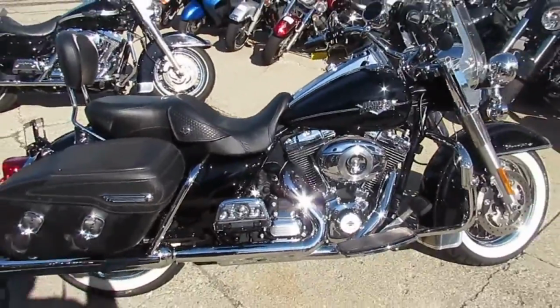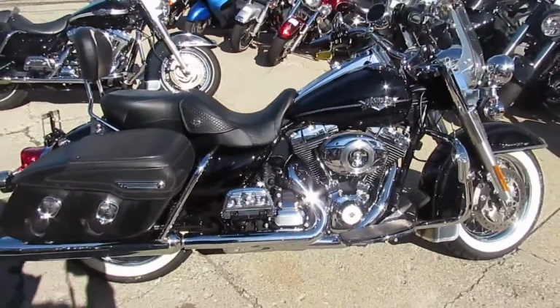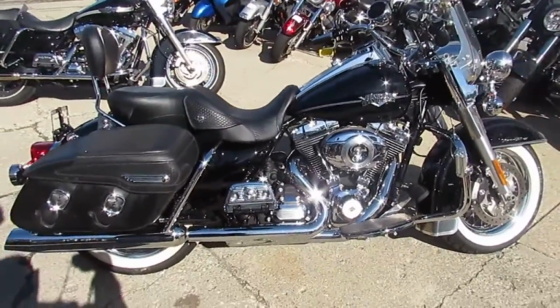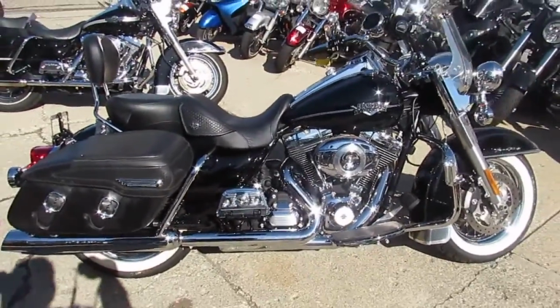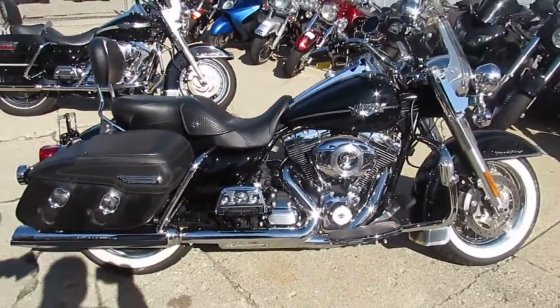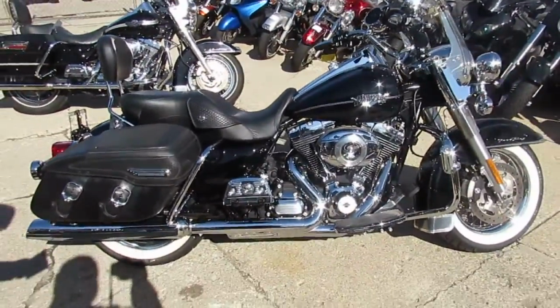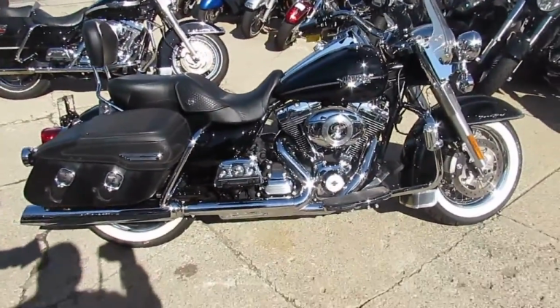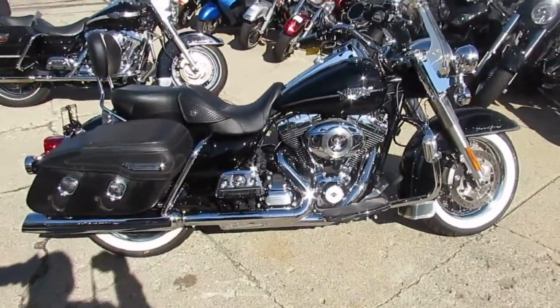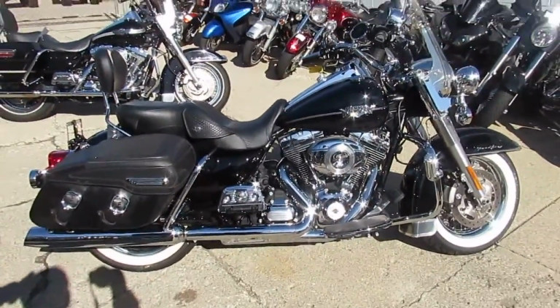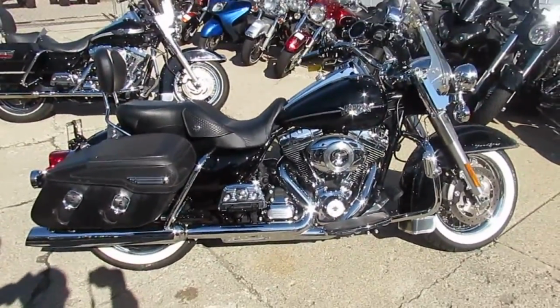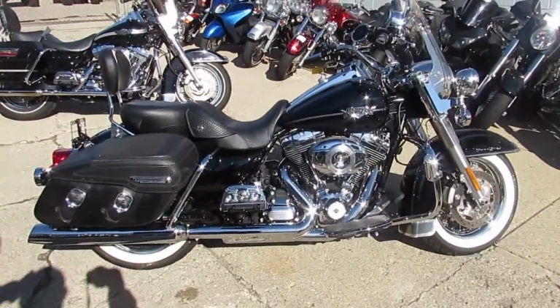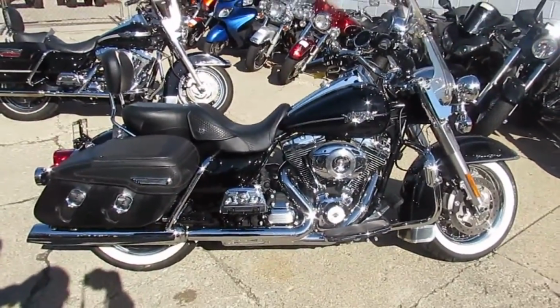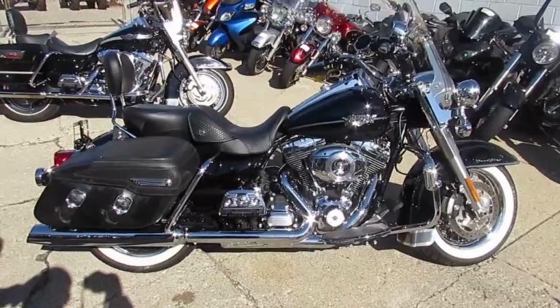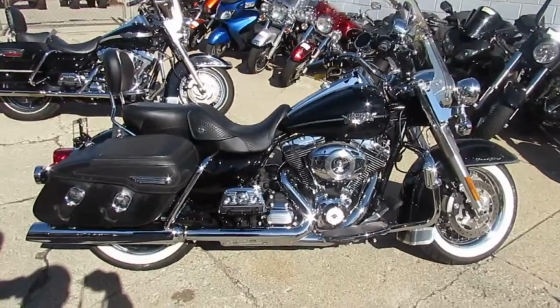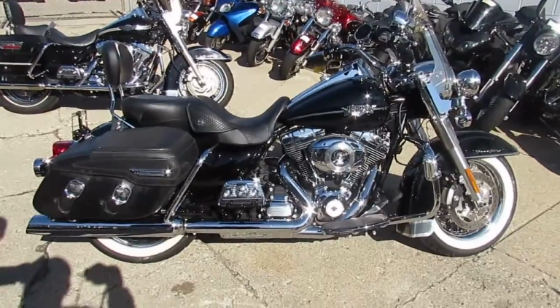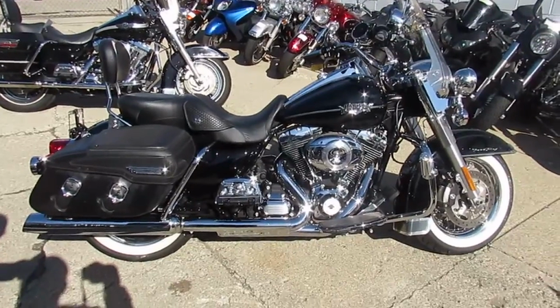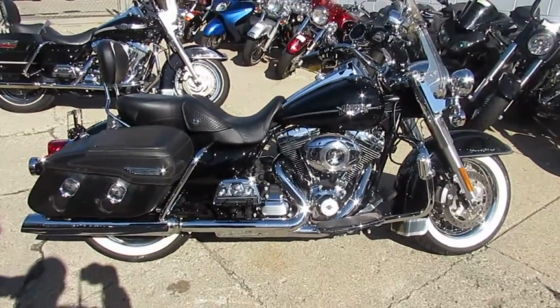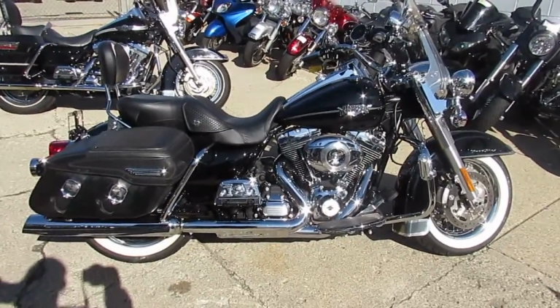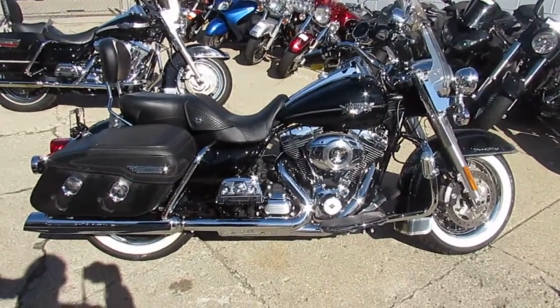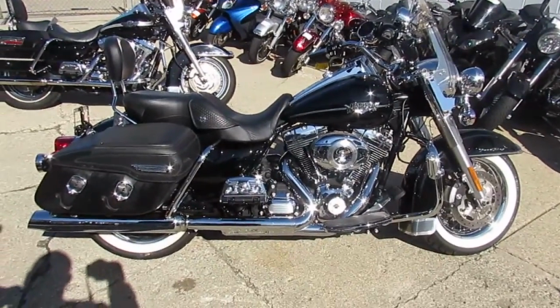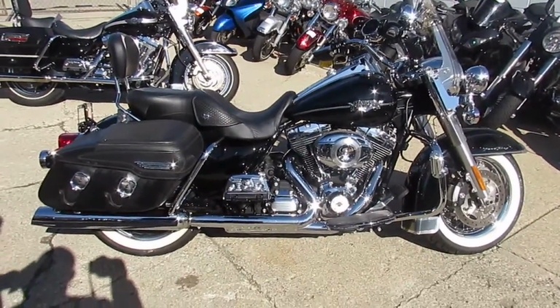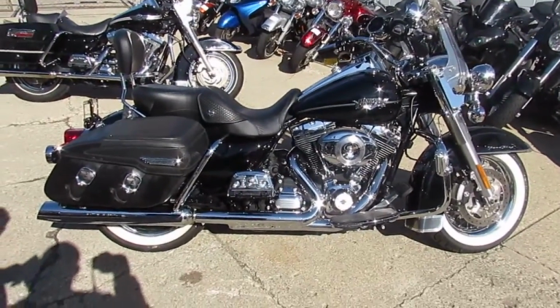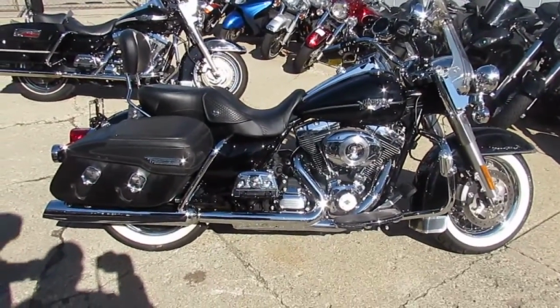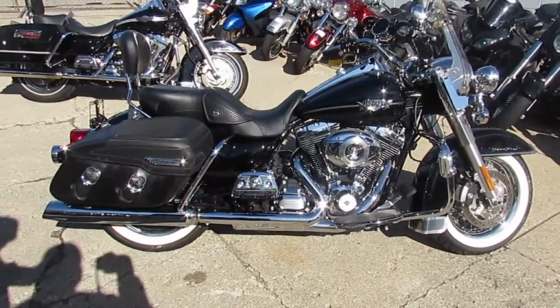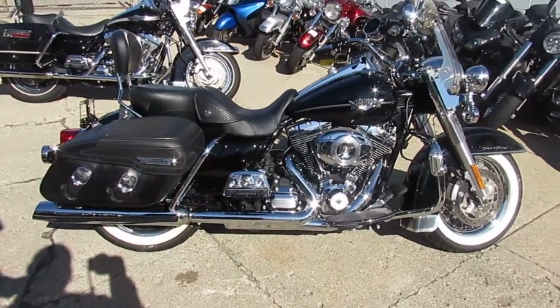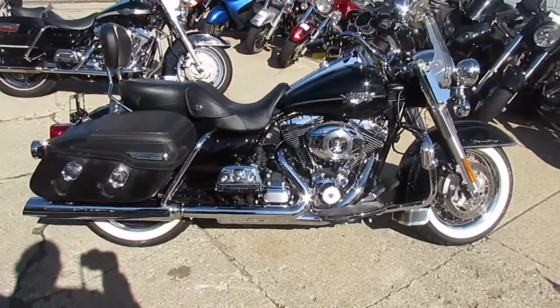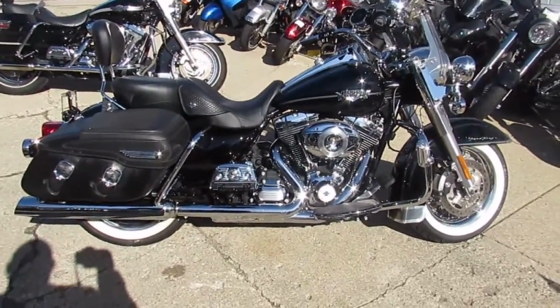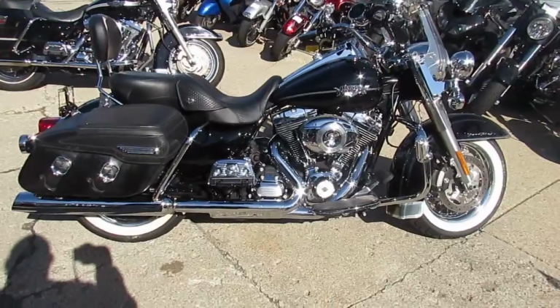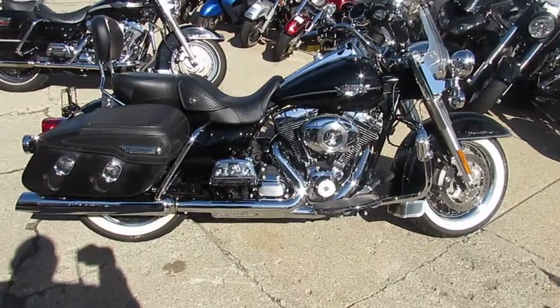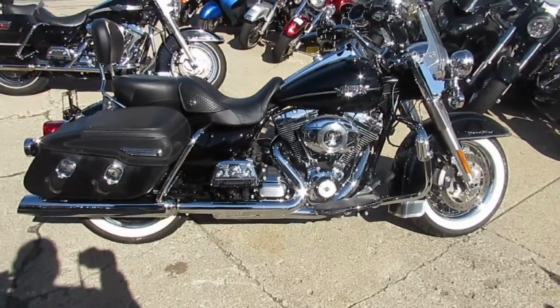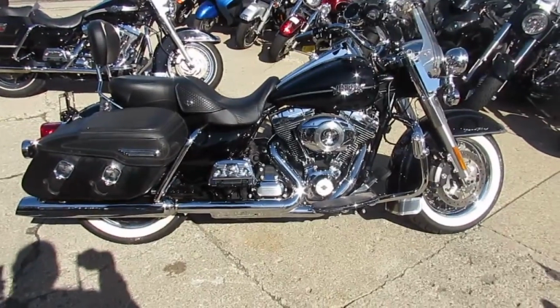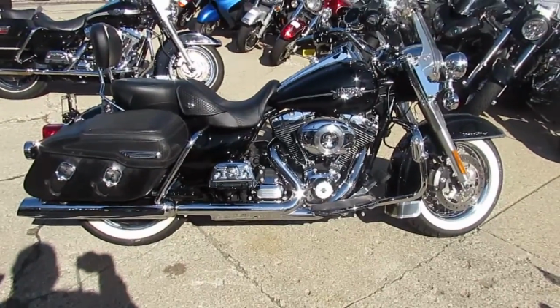It's got the big 103. 2011 Road King, 5,456 miles — $12,900. What a steal.